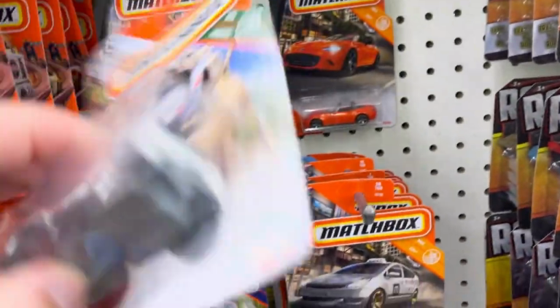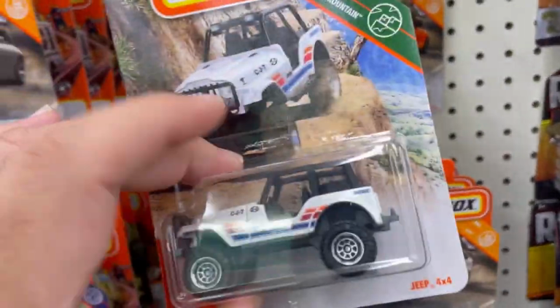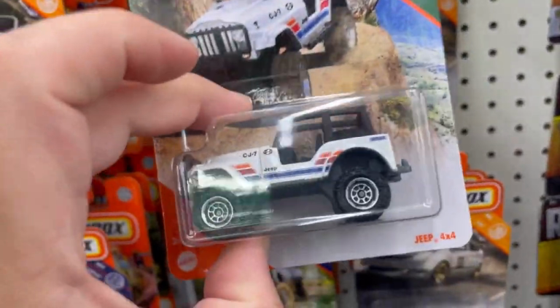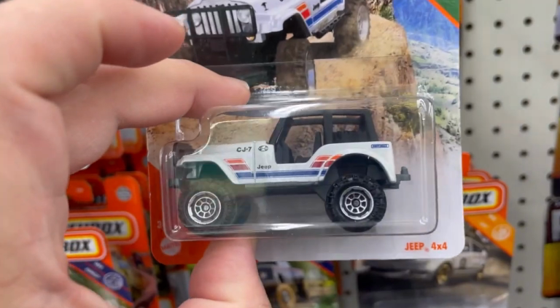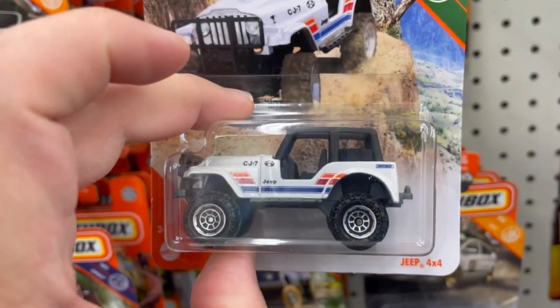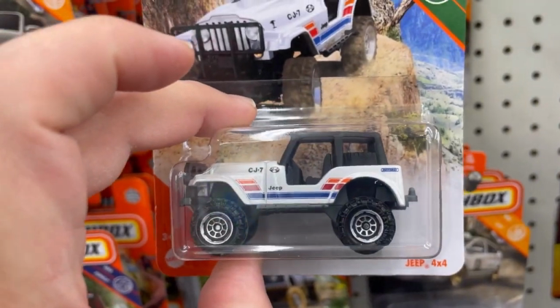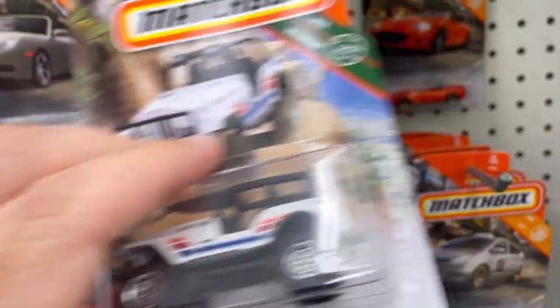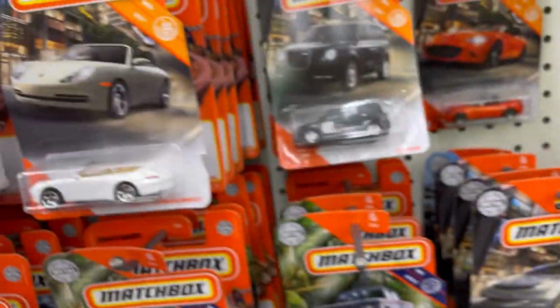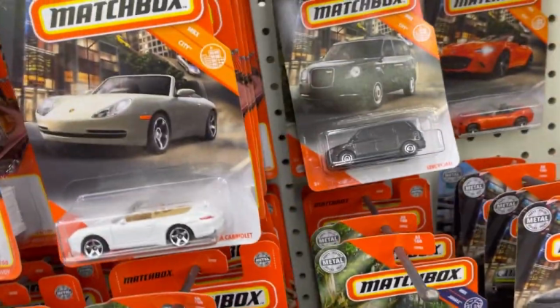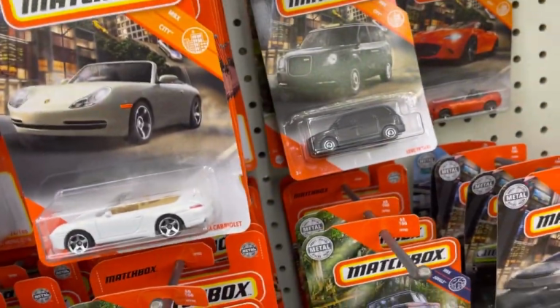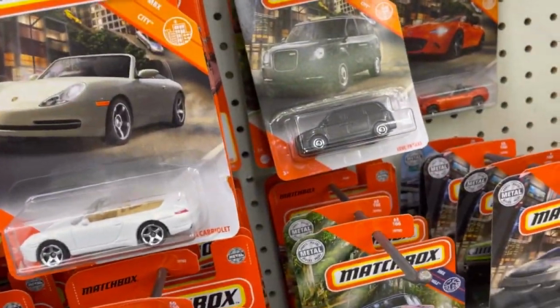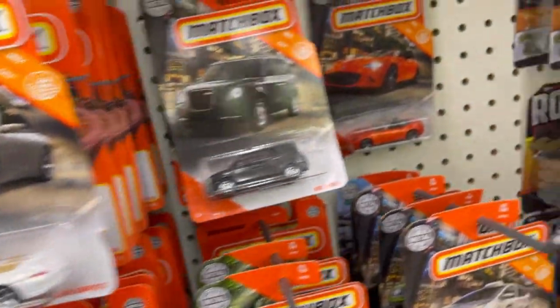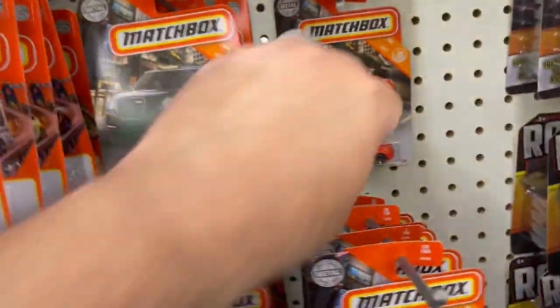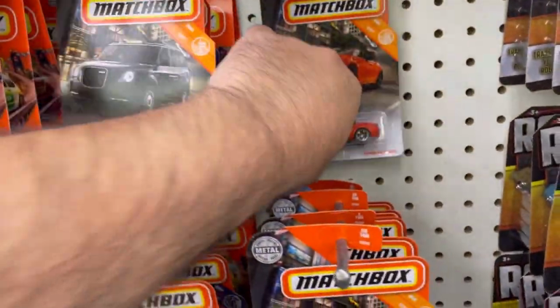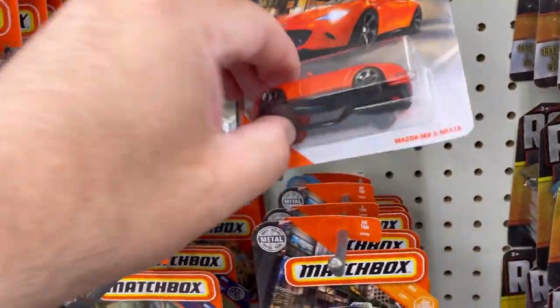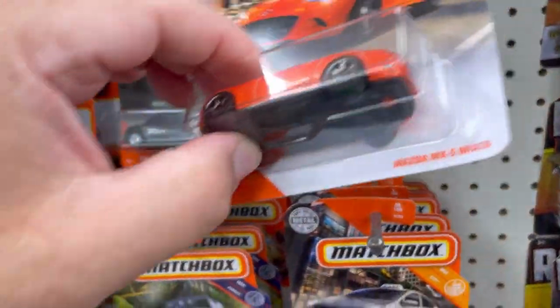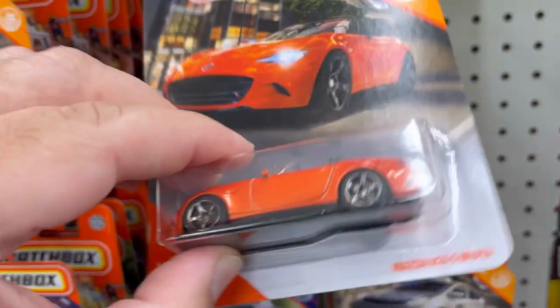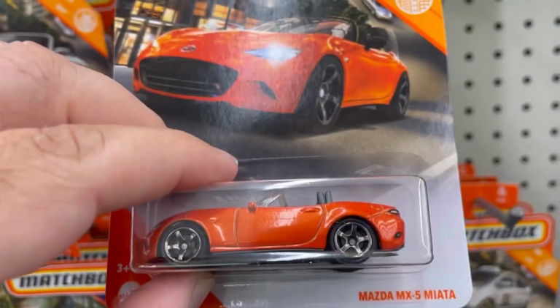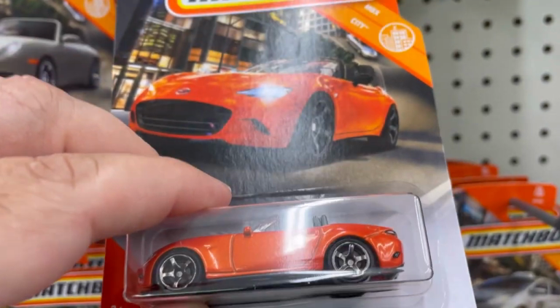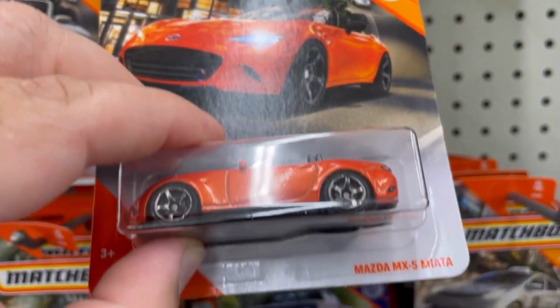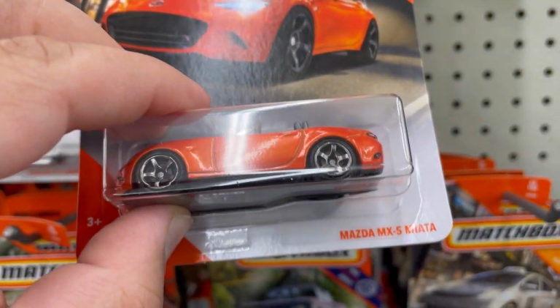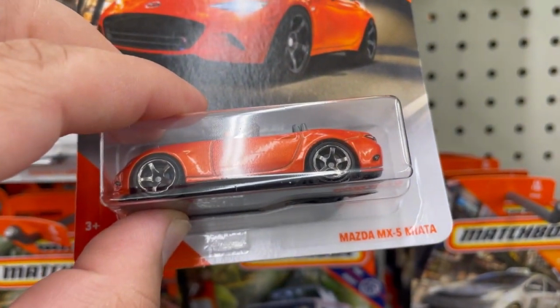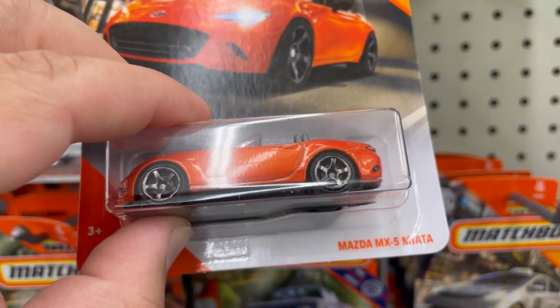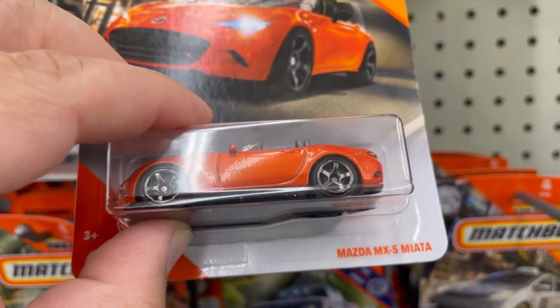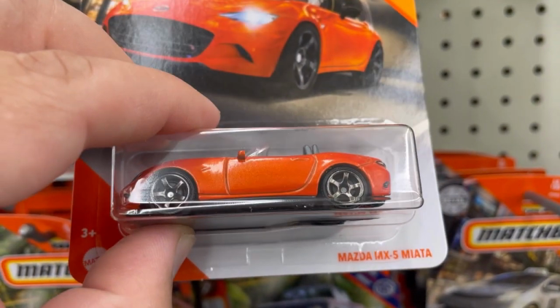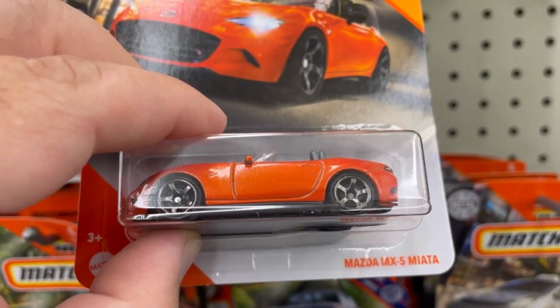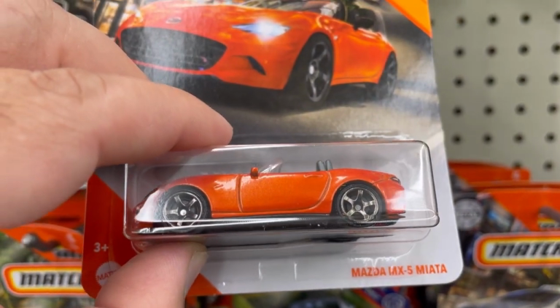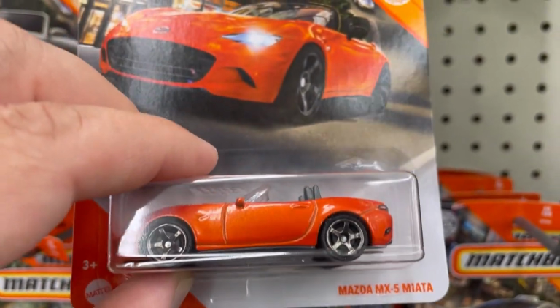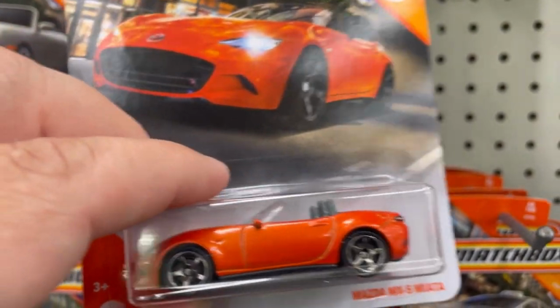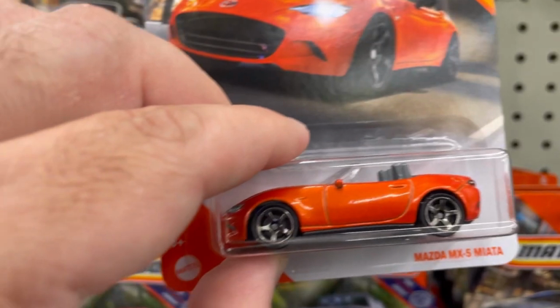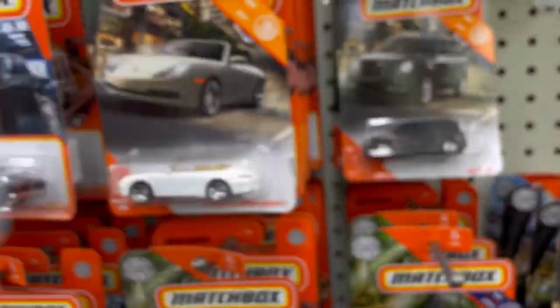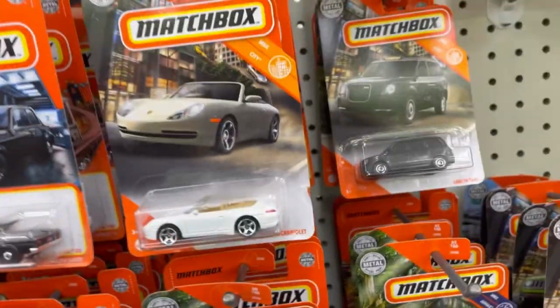Check out this Jeep — very cool. Taking it. And check out this Mazda MX-5 Miata — pretty cool.